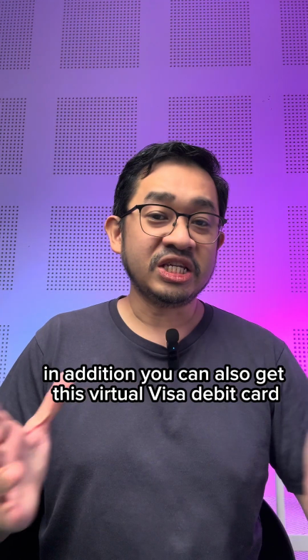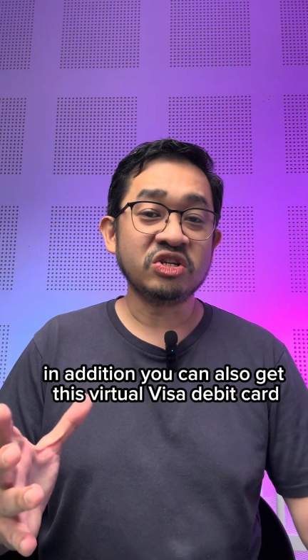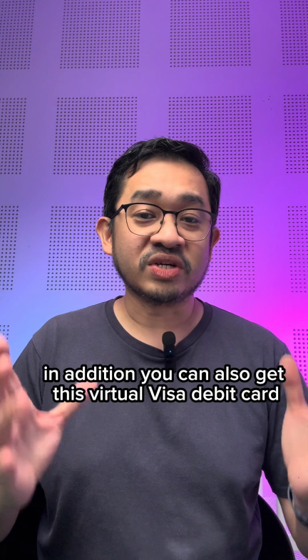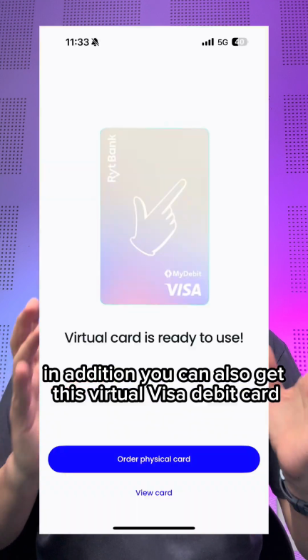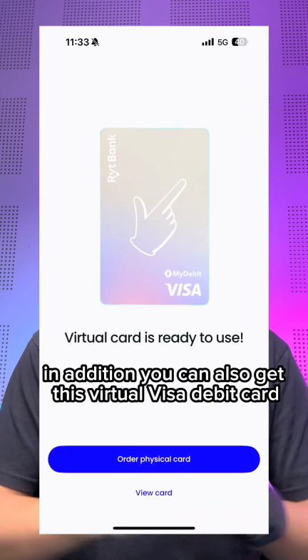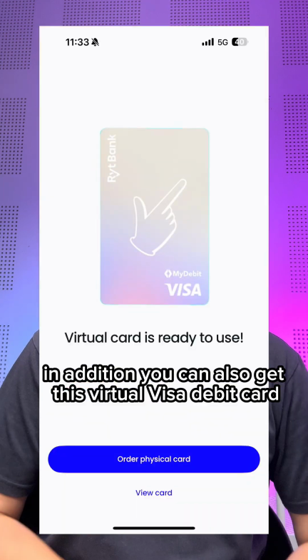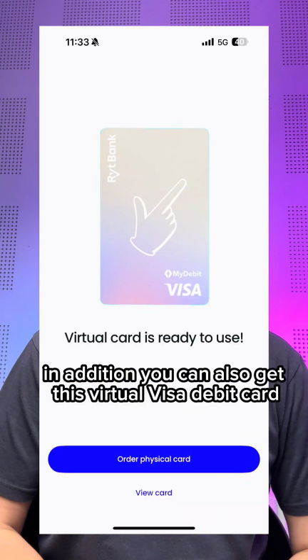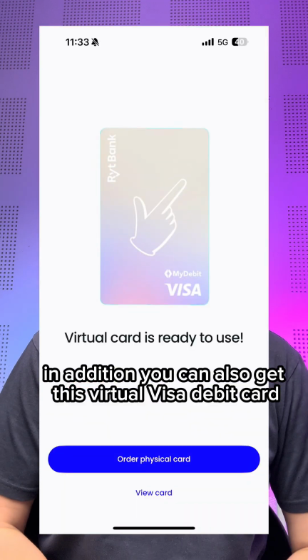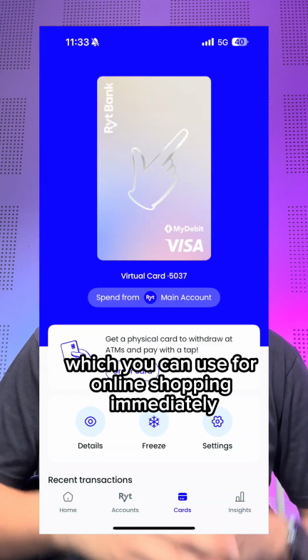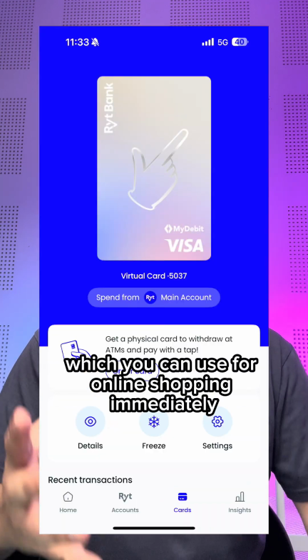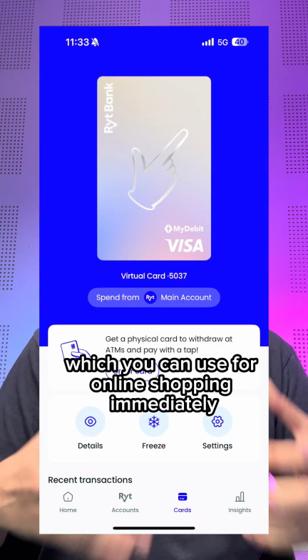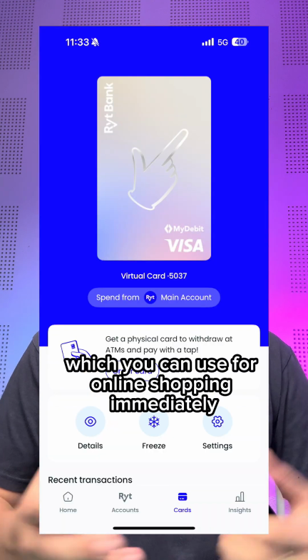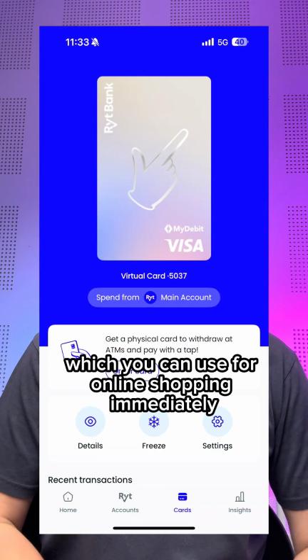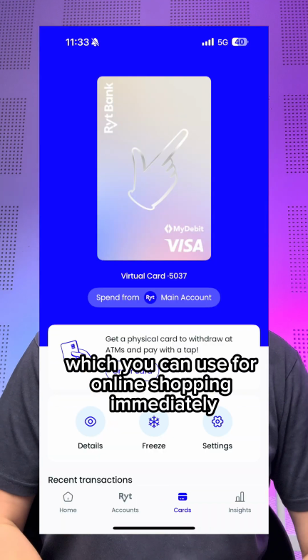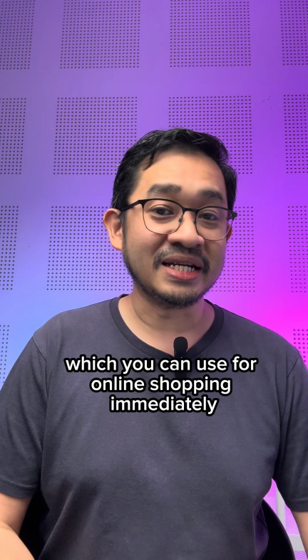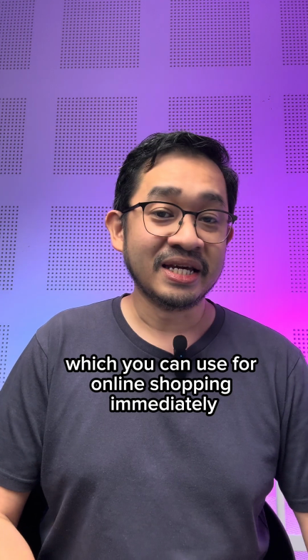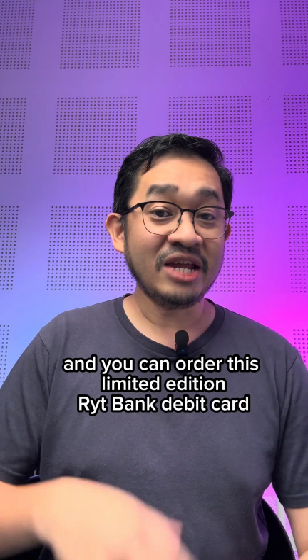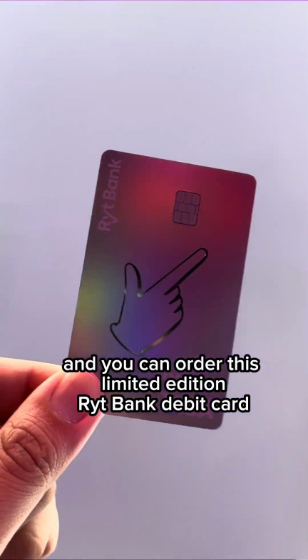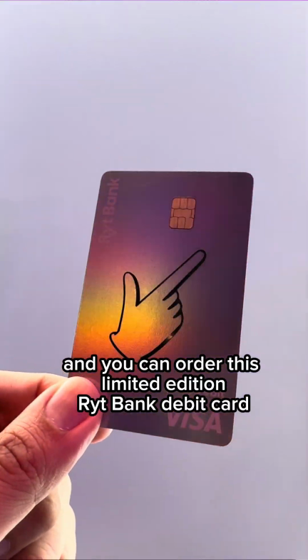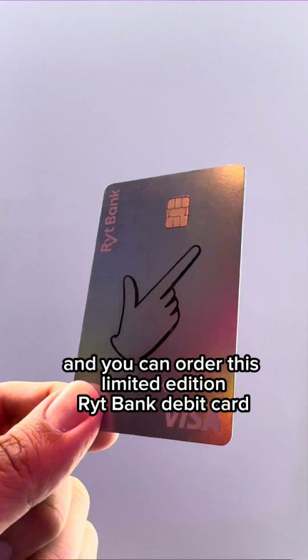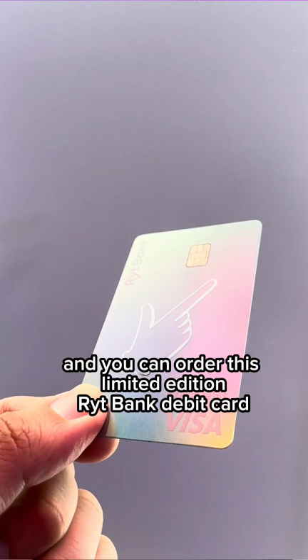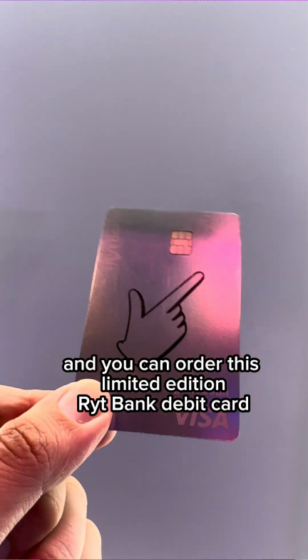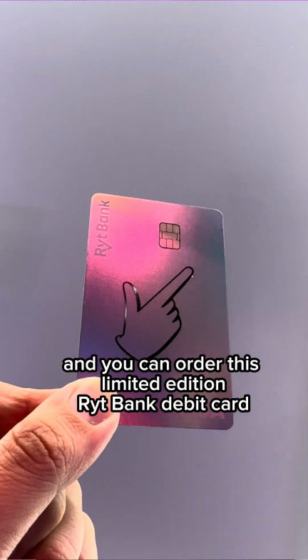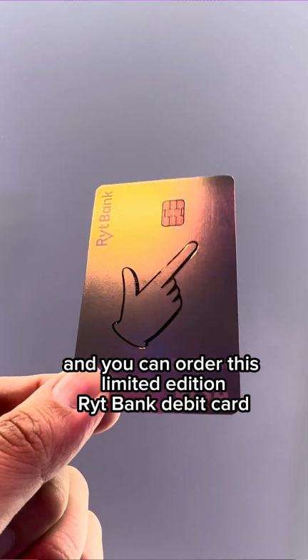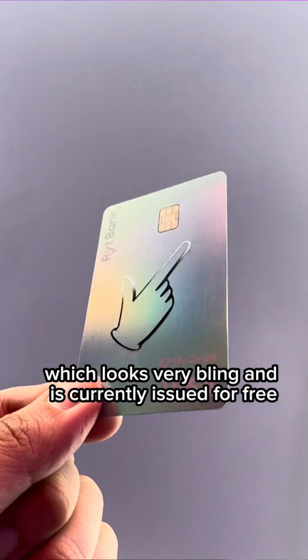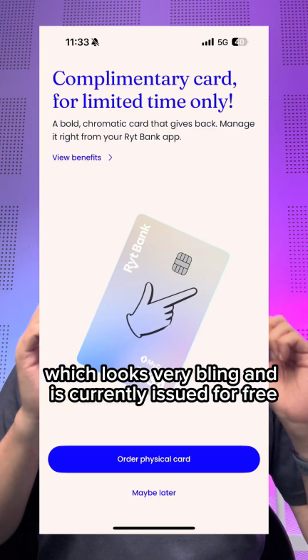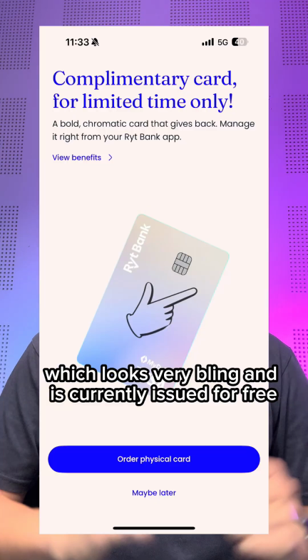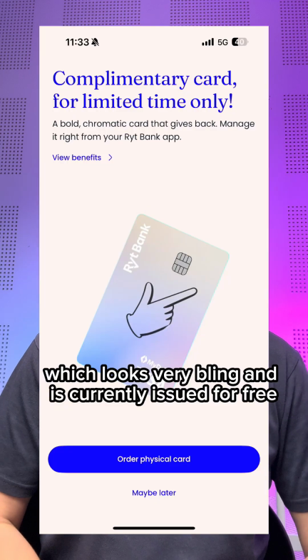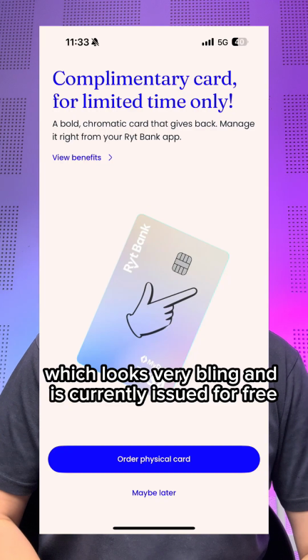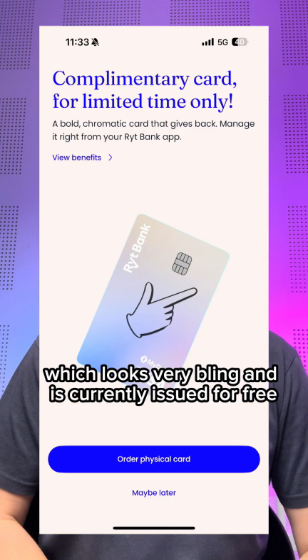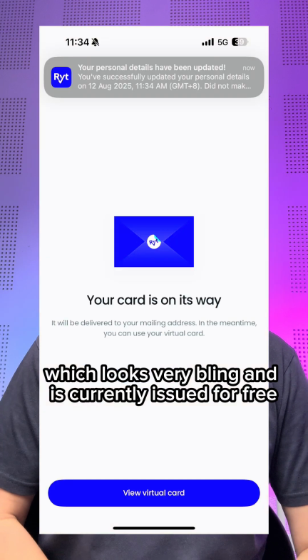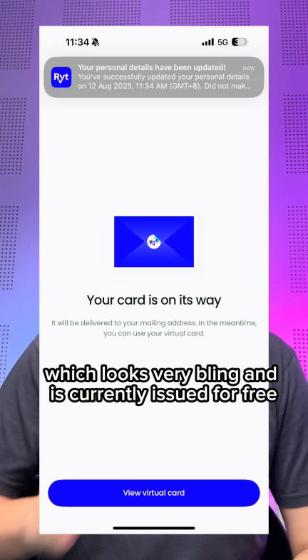In addition, you can also get a virtual Visa debit card, which you can use for online shopping immediately. And you can order this limited edition Write debit card, which looks very bling and is currently issued for free.